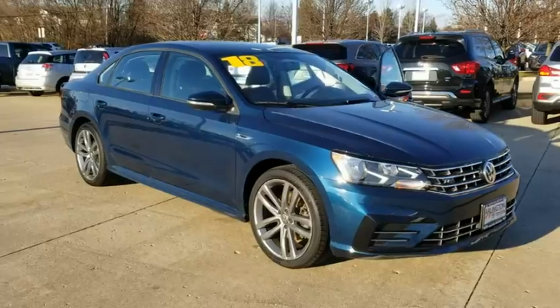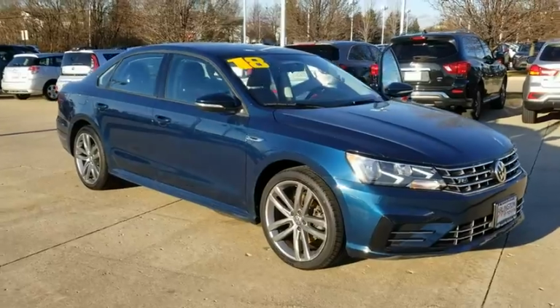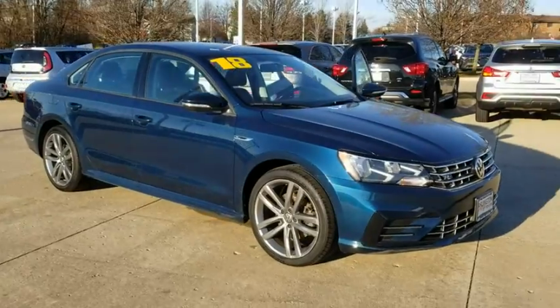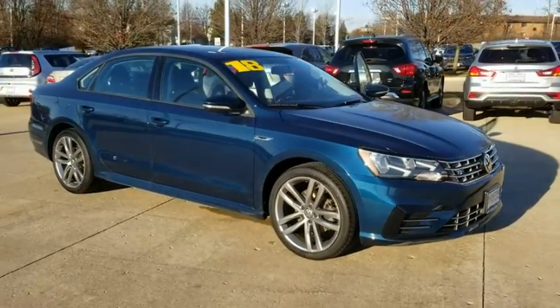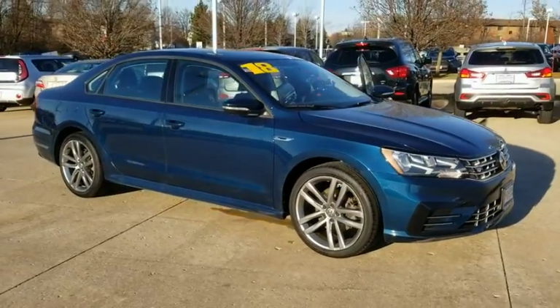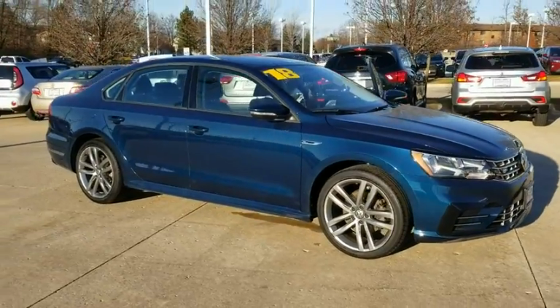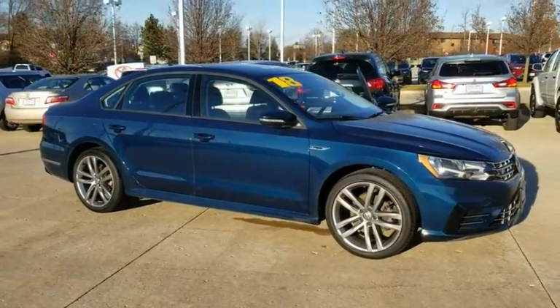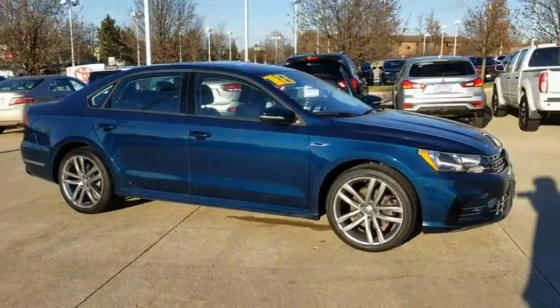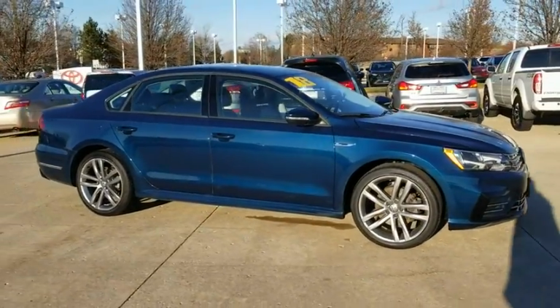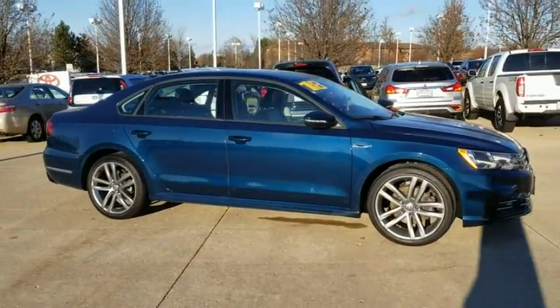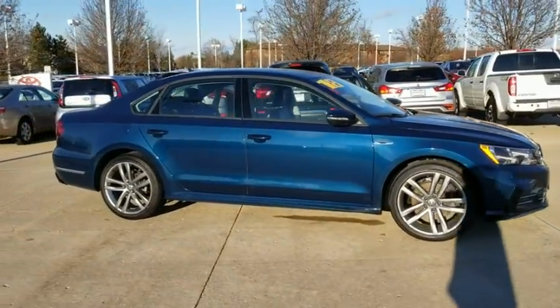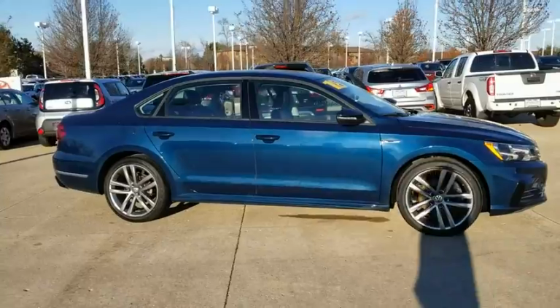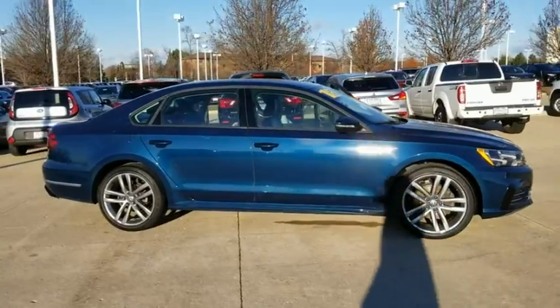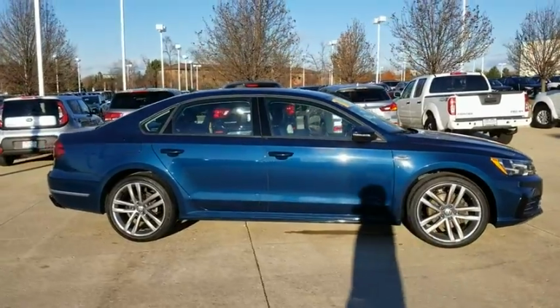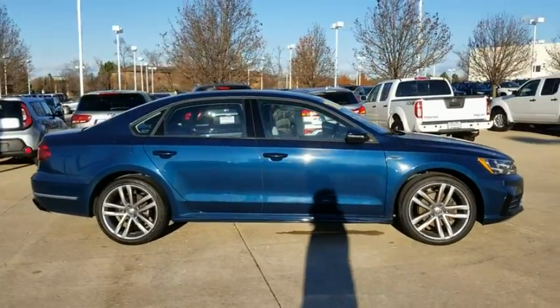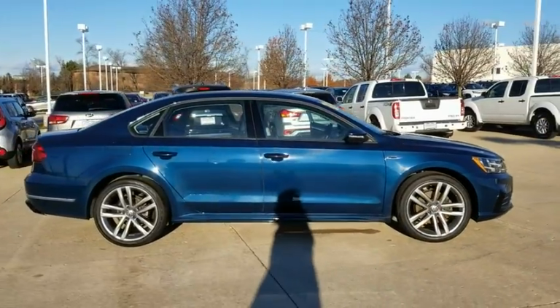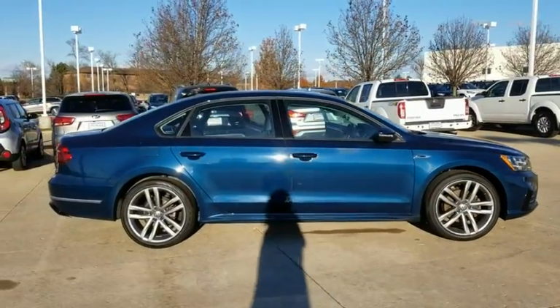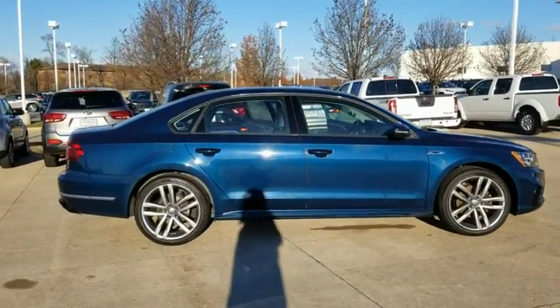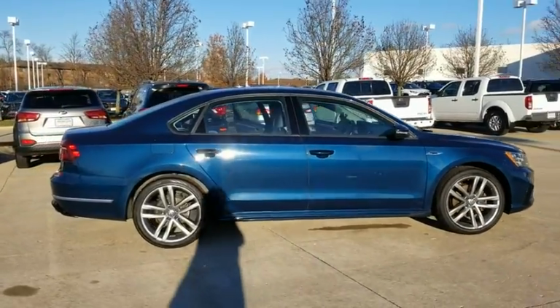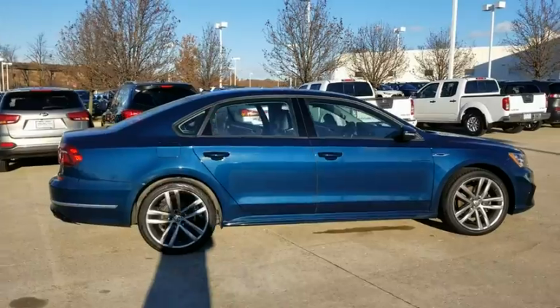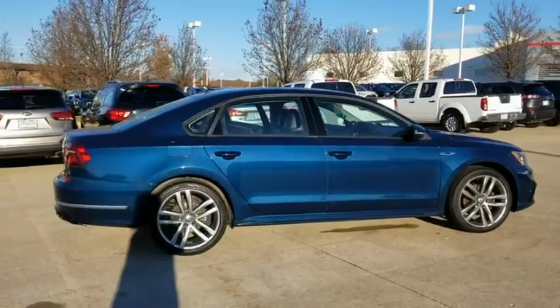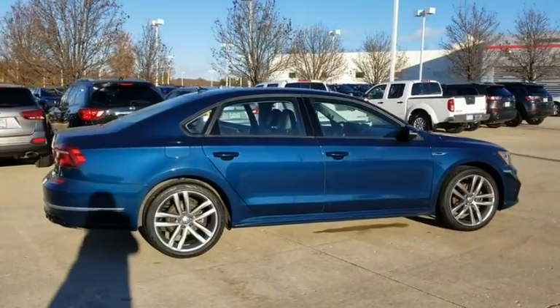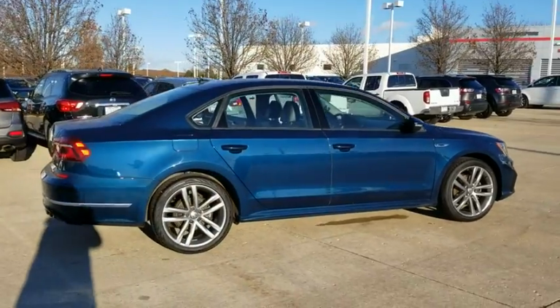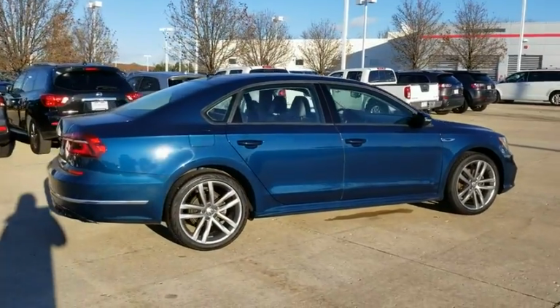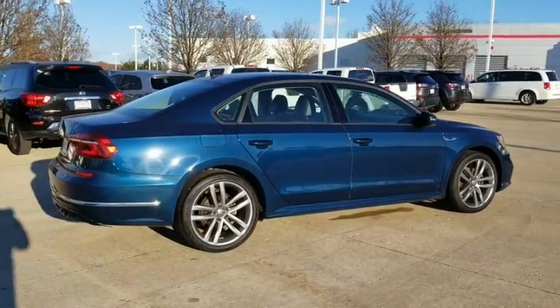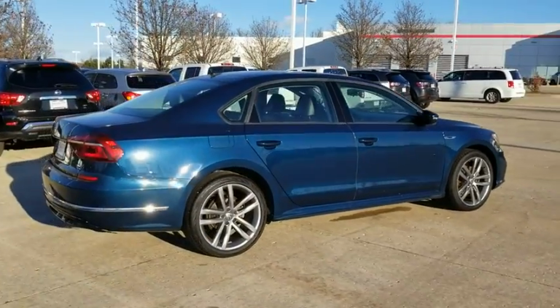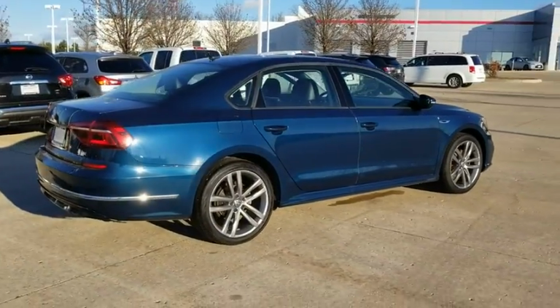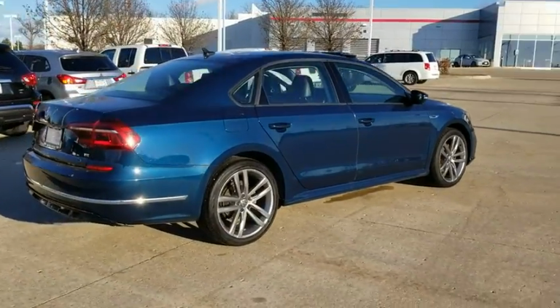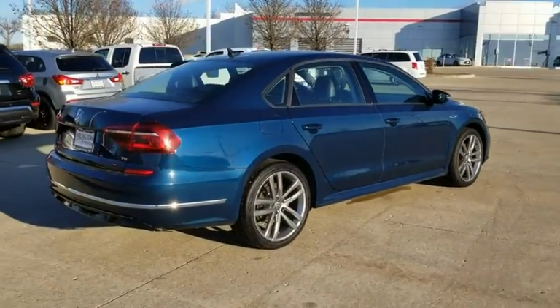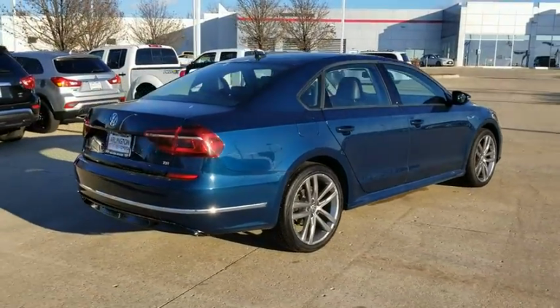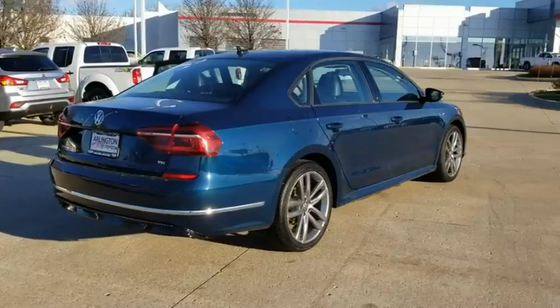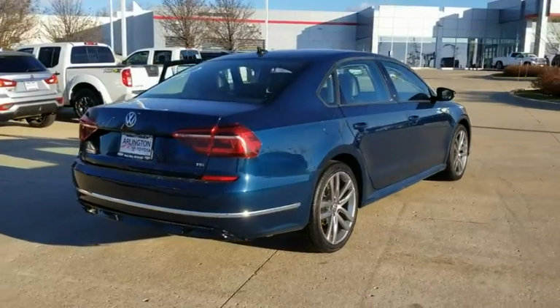We are pleased to show you the 2018 Volkswagen Passat. The Volkswagen Passat is roomy and powerful. It is a supple and controlled ride with a quiet and comfortable ride. Volkswagen brings it all together.